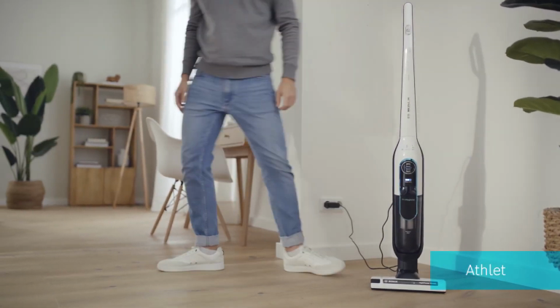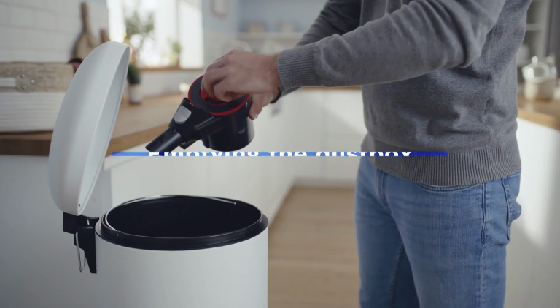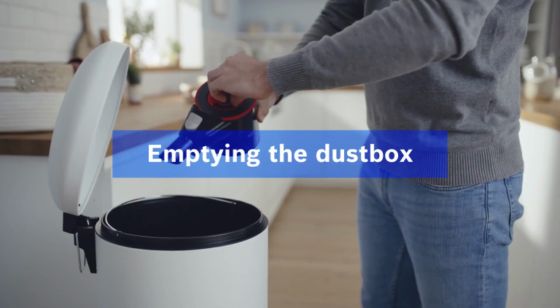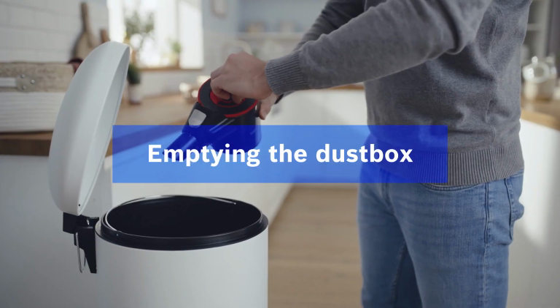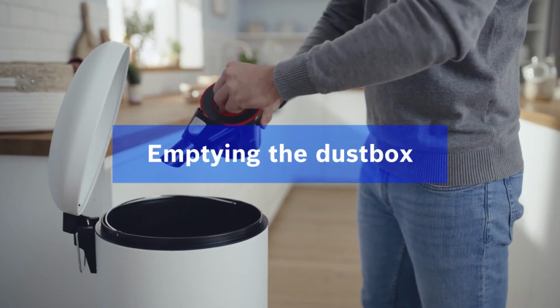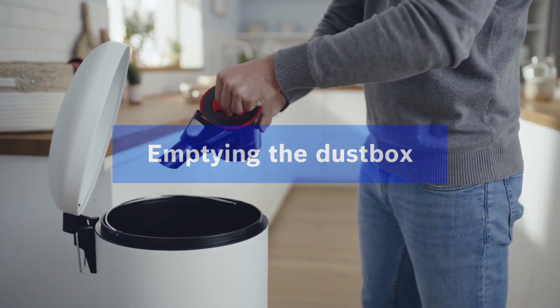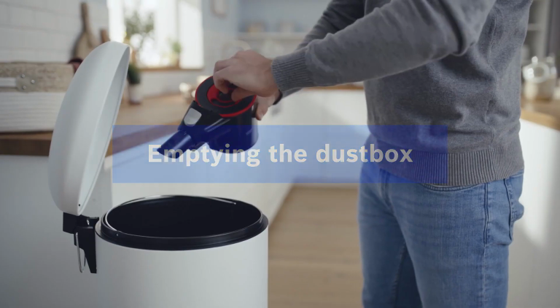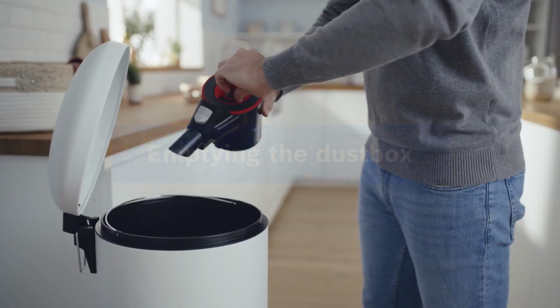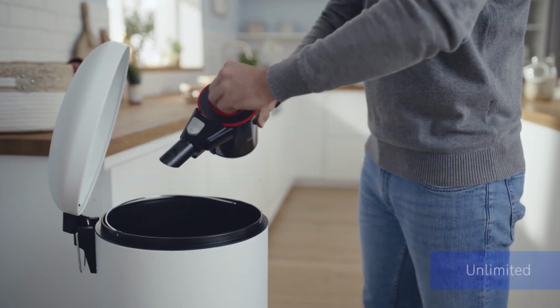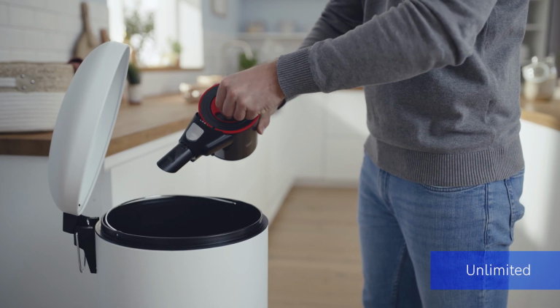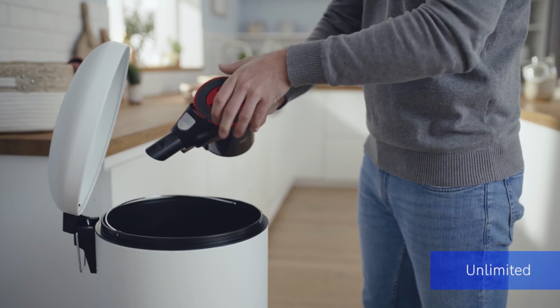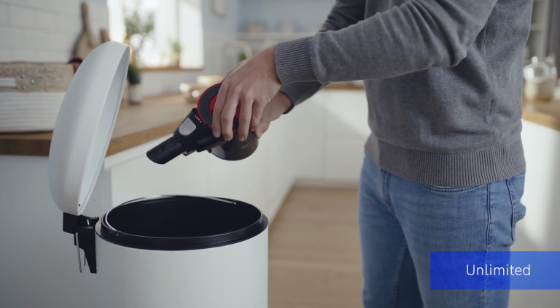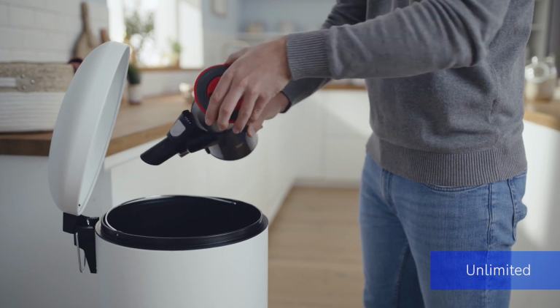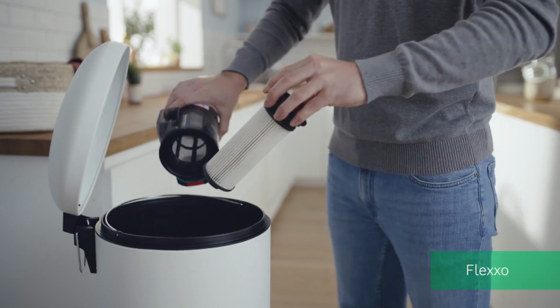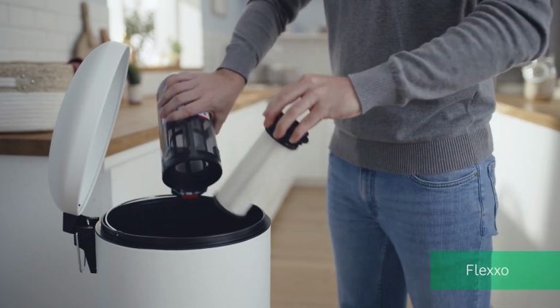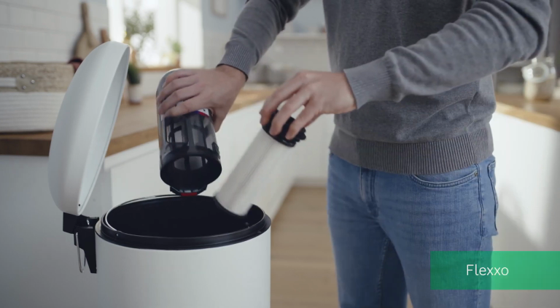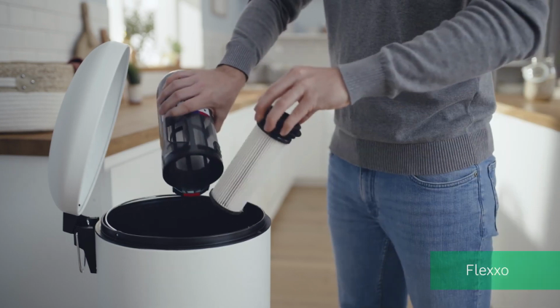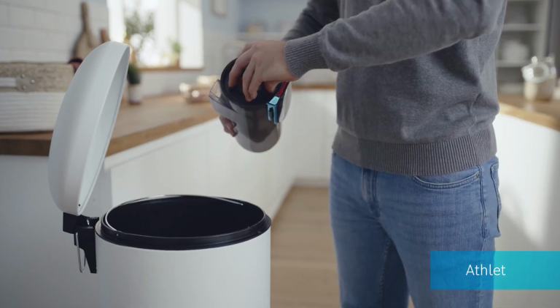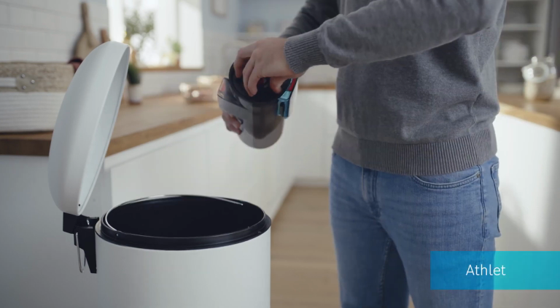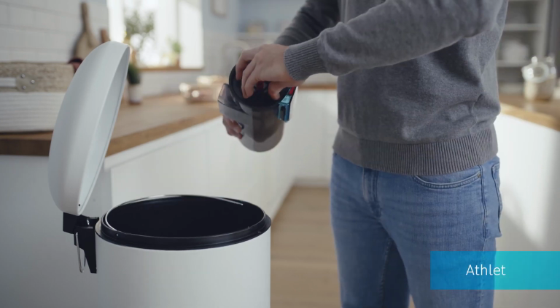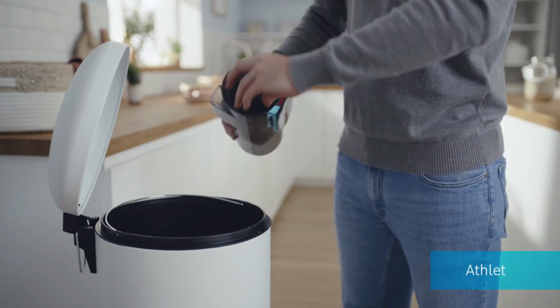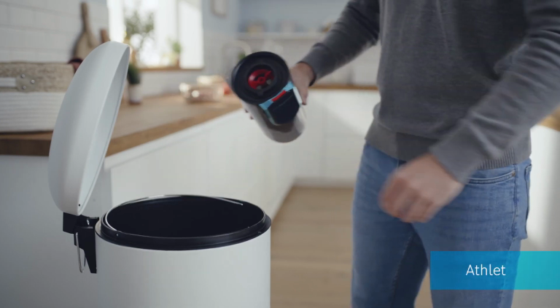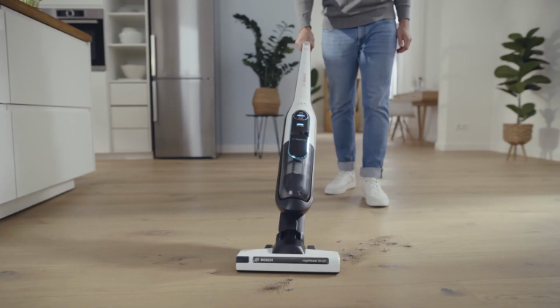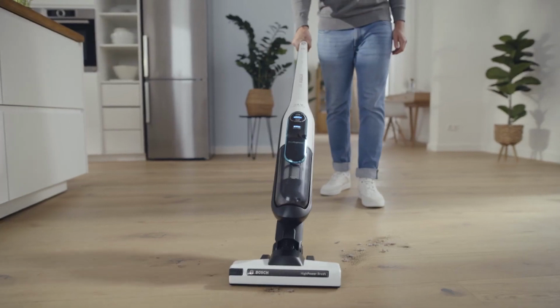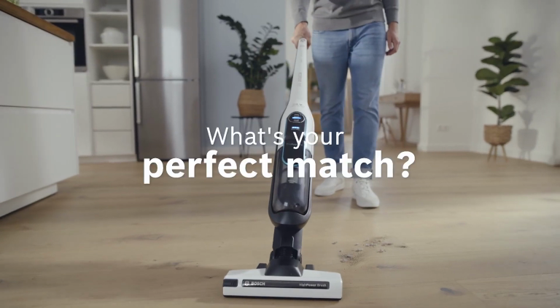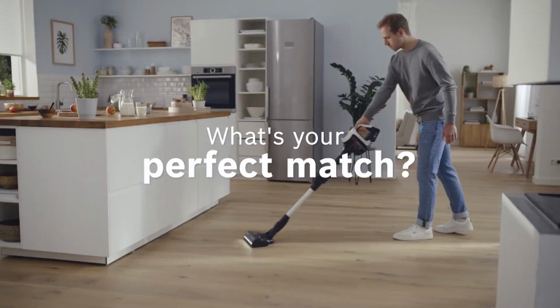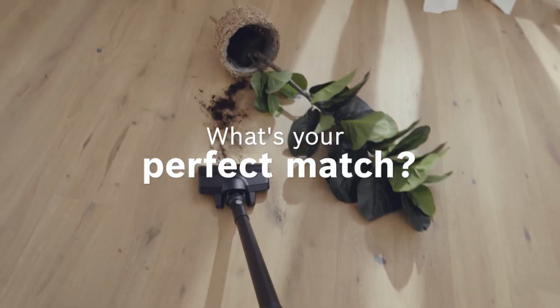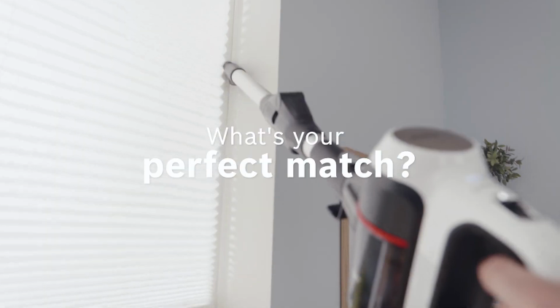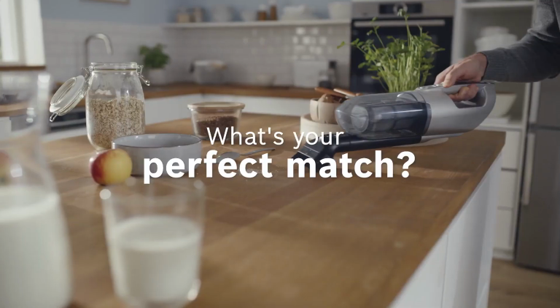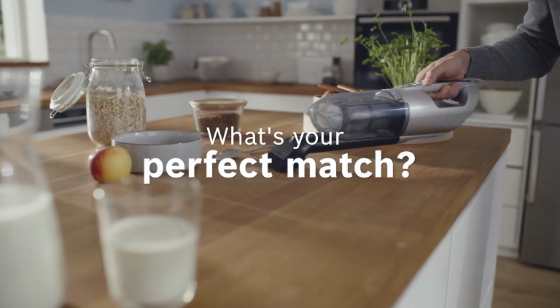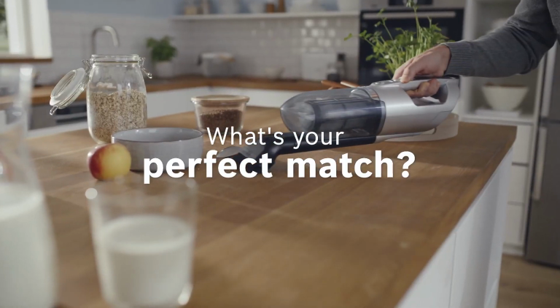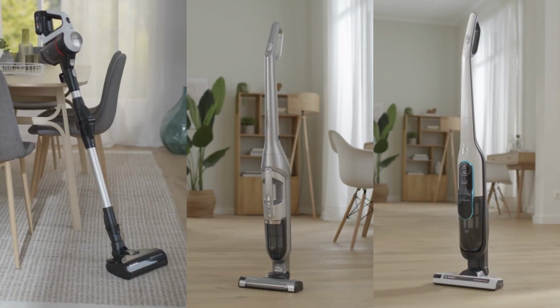A bagless vacuum cleaner only makes sense if cleaning the dust box is easy and convenient — as with all our Bosch models. Now you know. Have you found your perfect match?